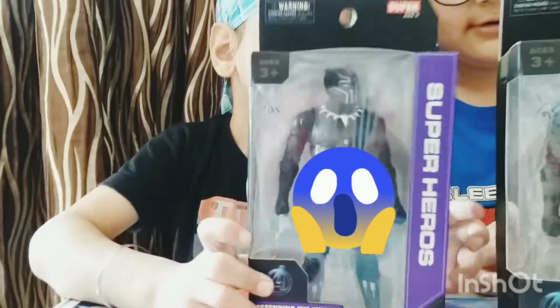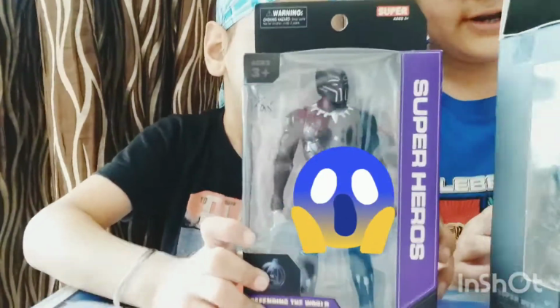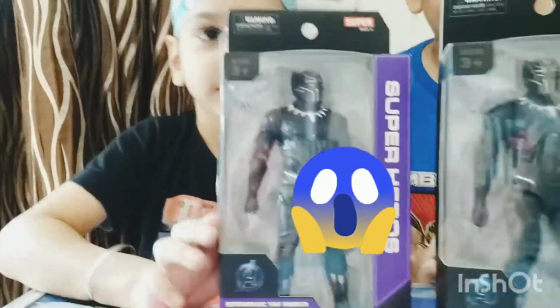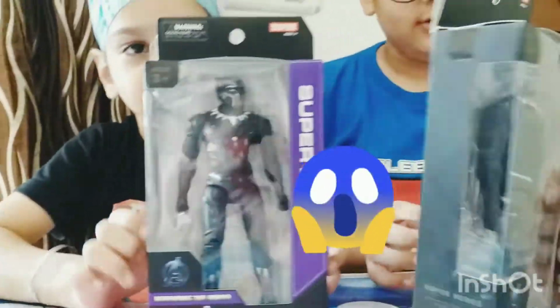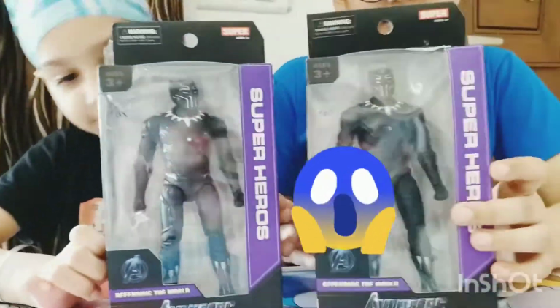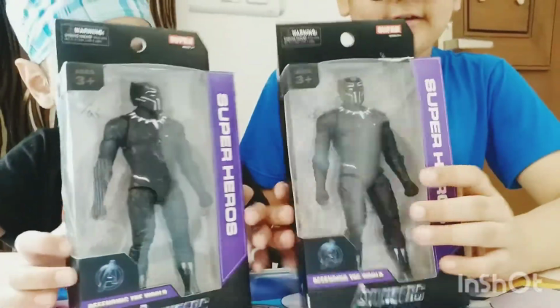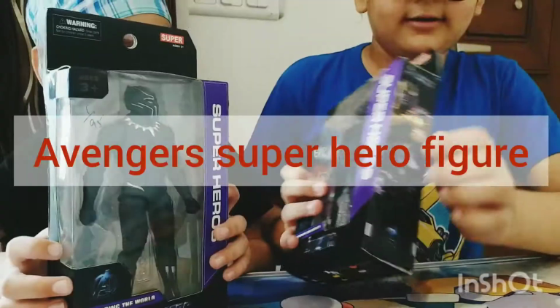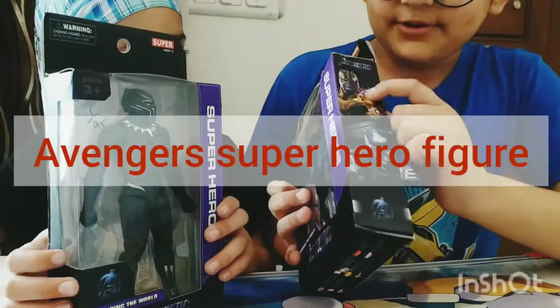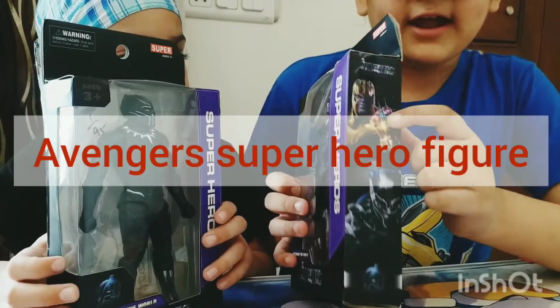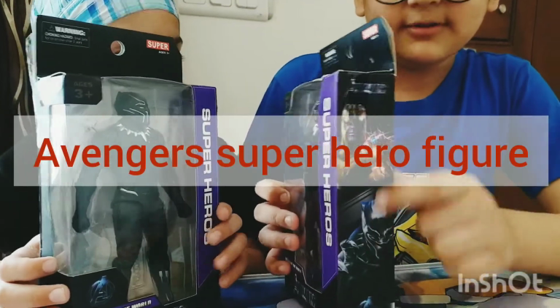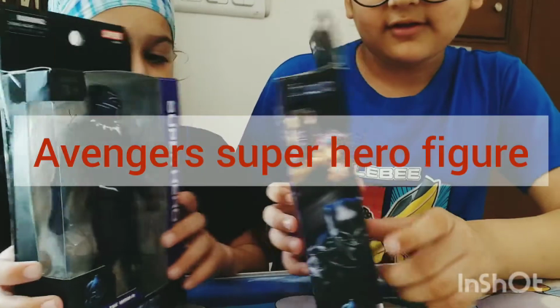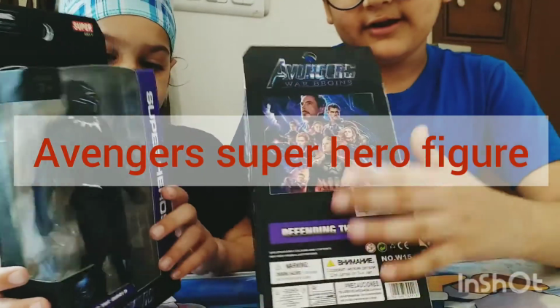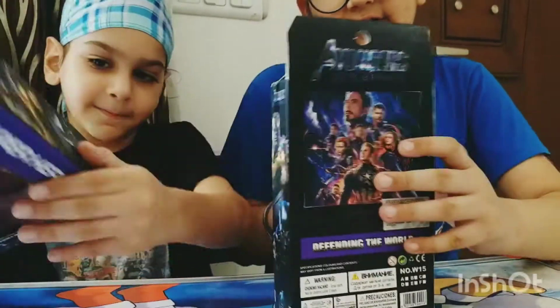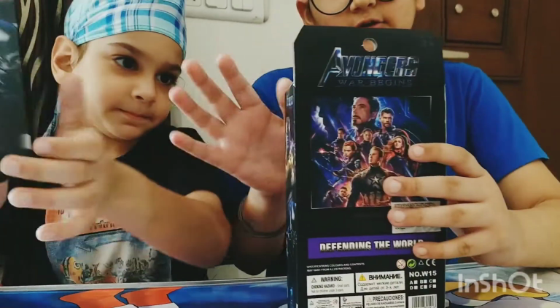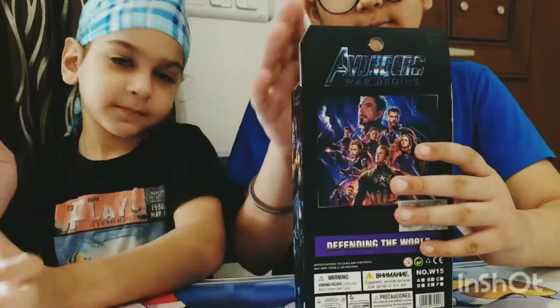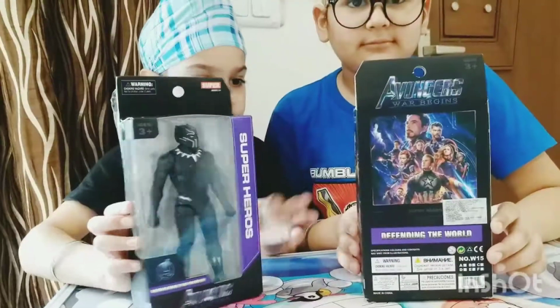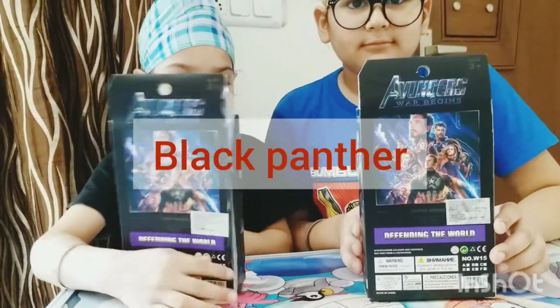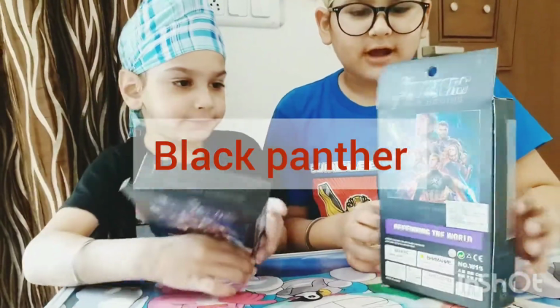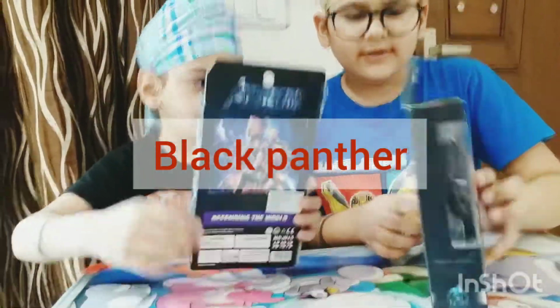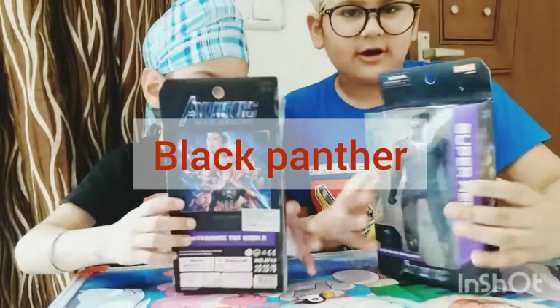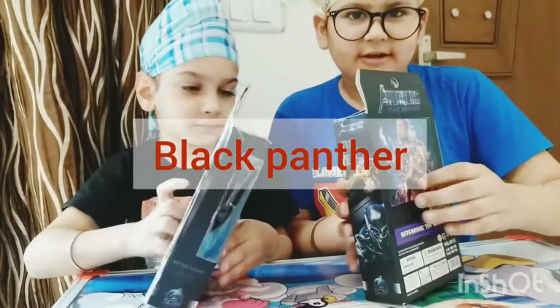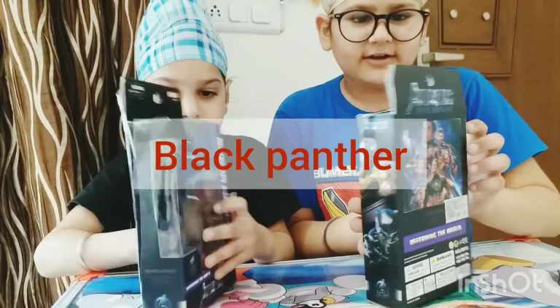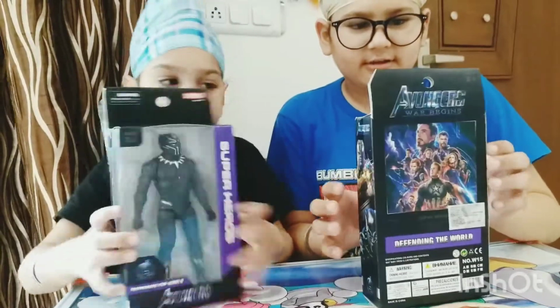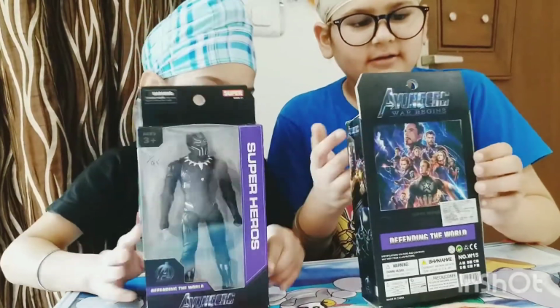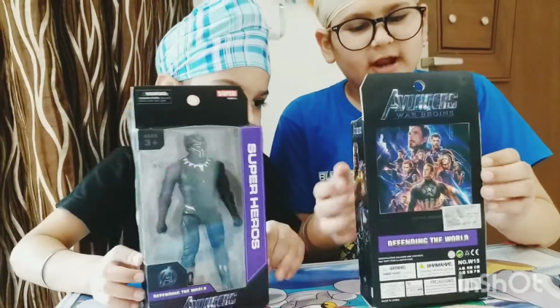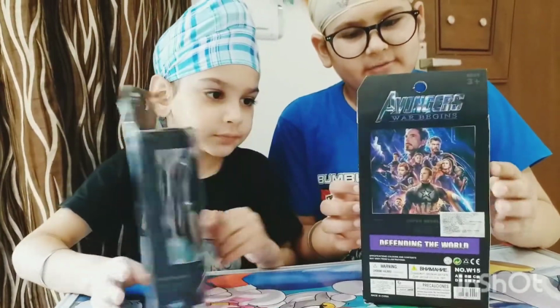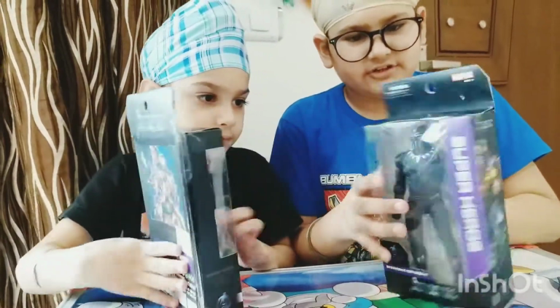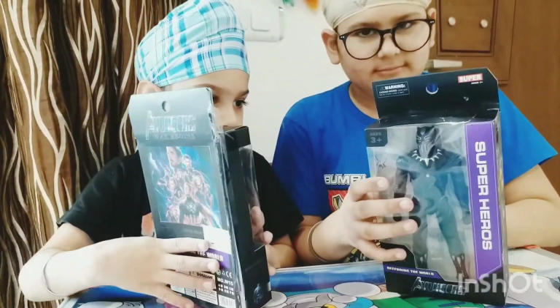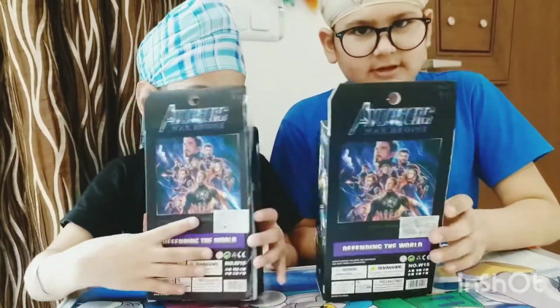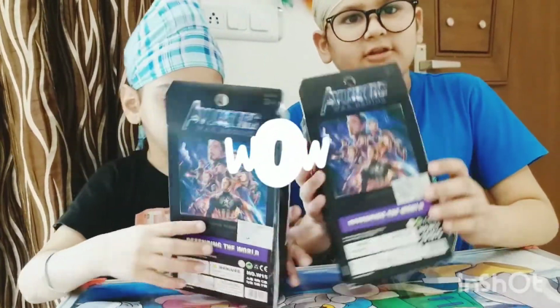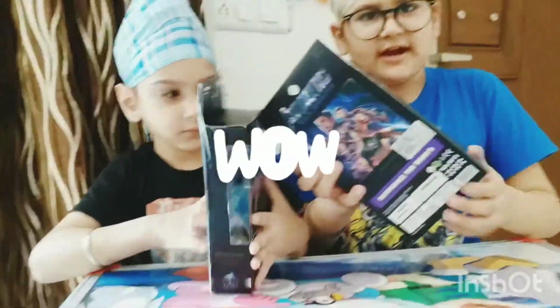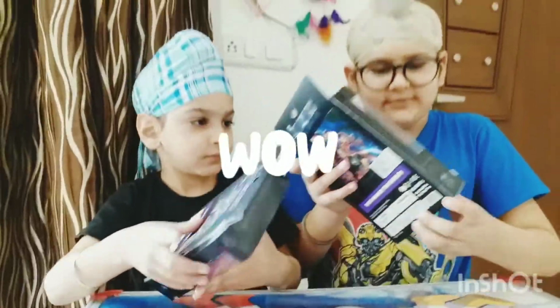It is very cool. There is a picture of Thanos in the book — it is very cool. Now we will unbox it and look at its functions. Let's start and unbox.